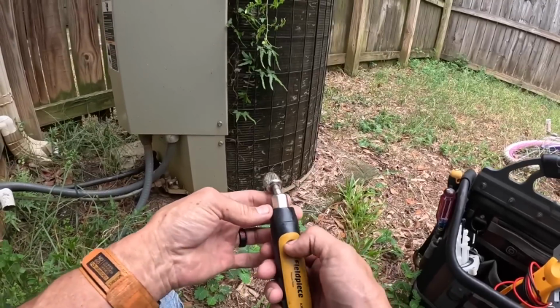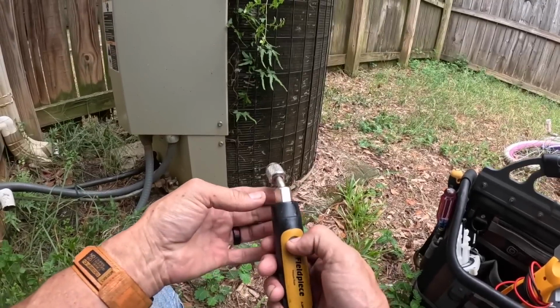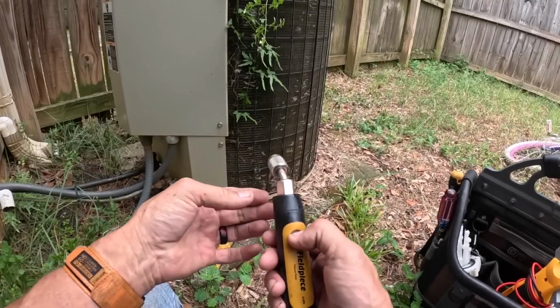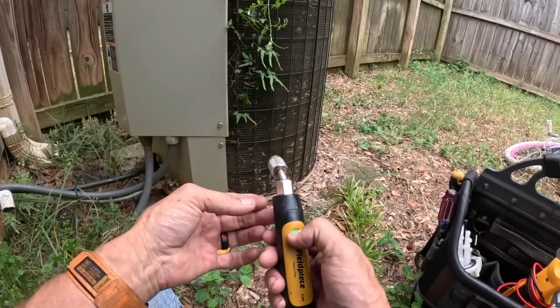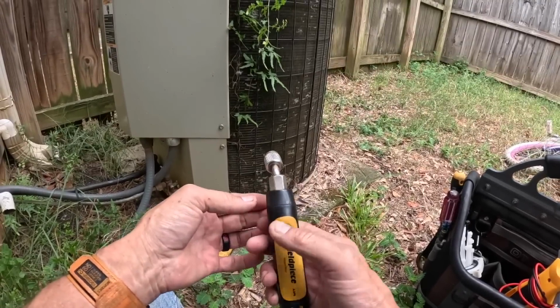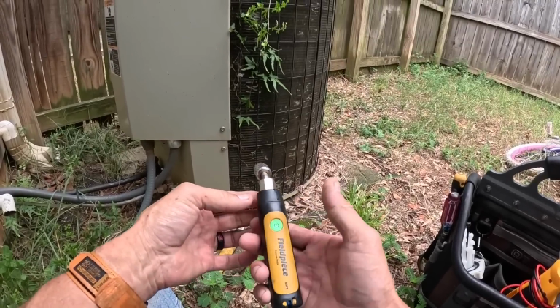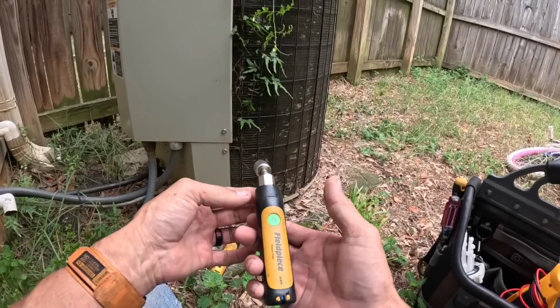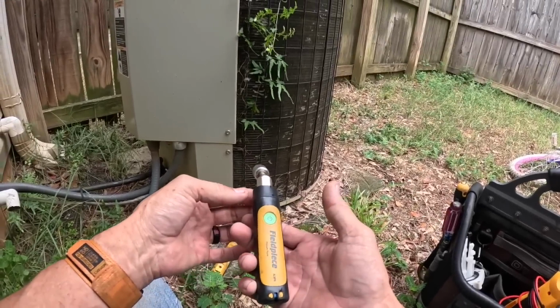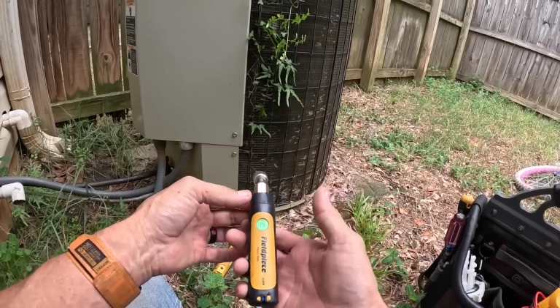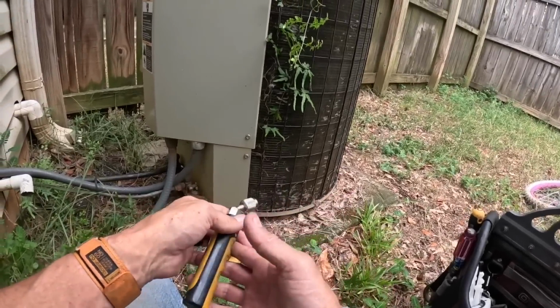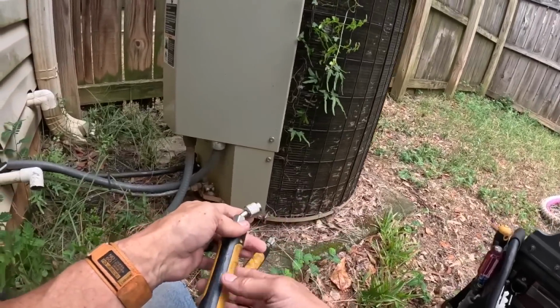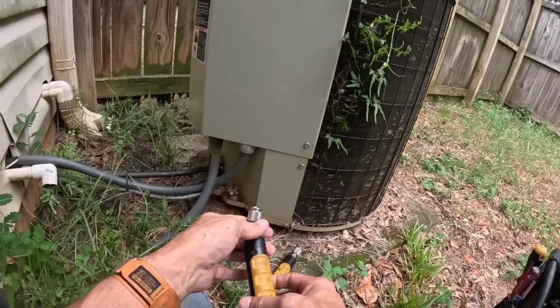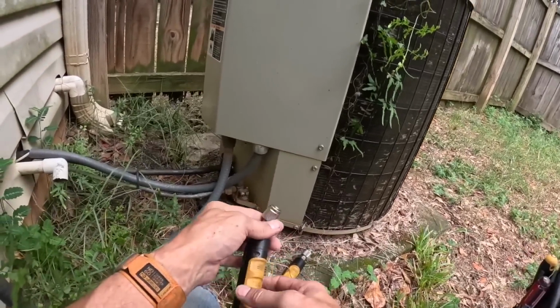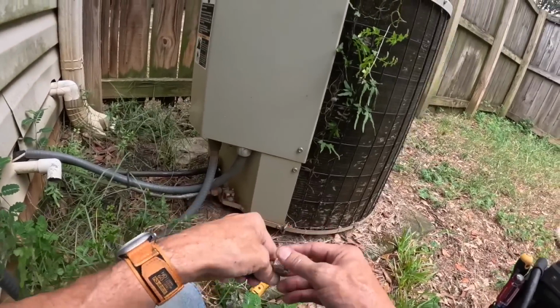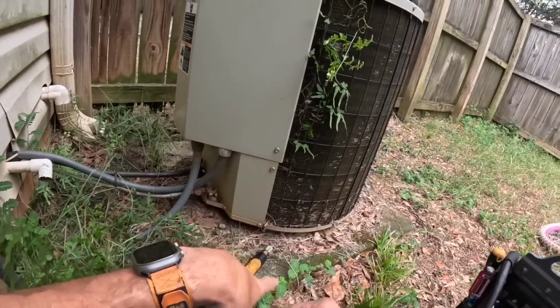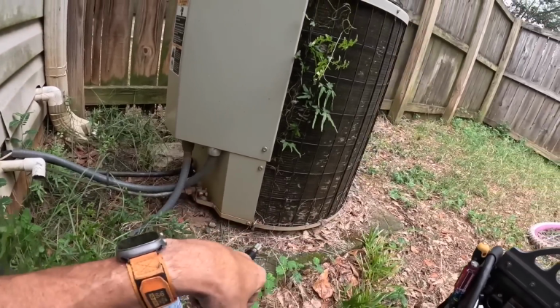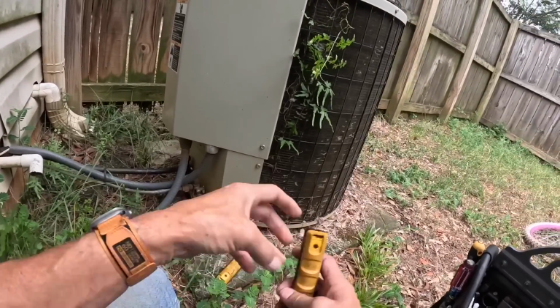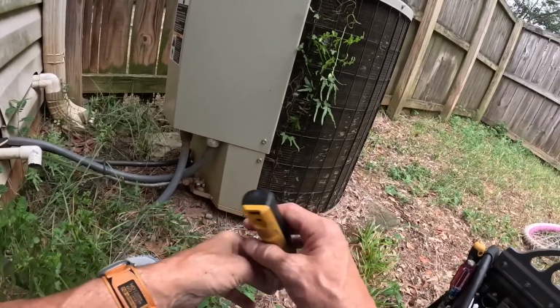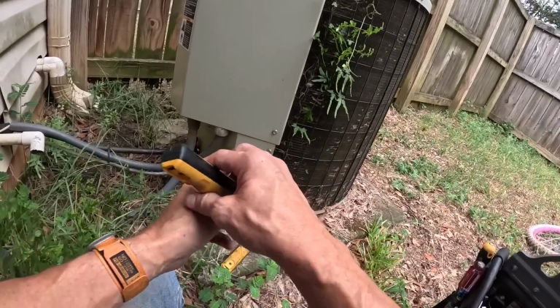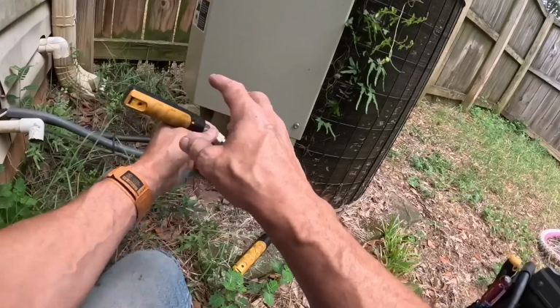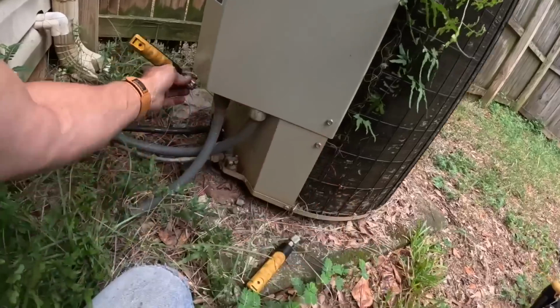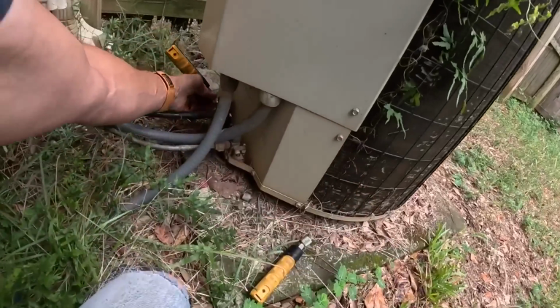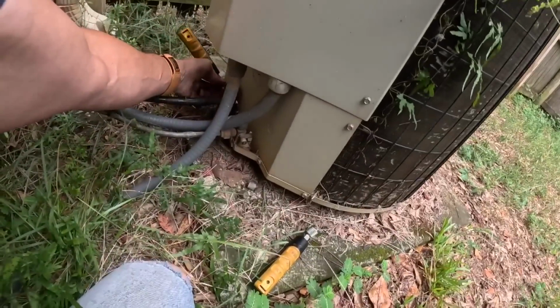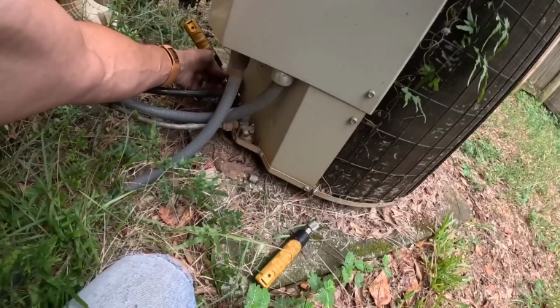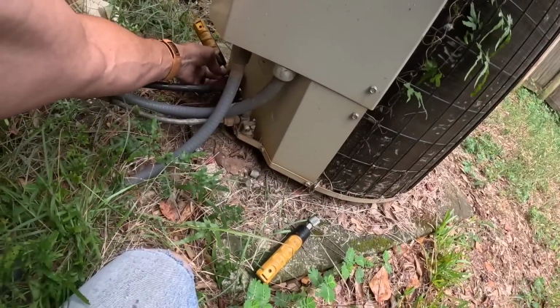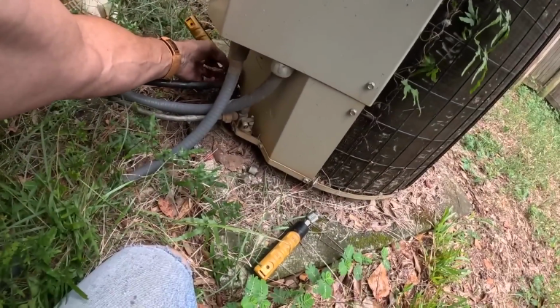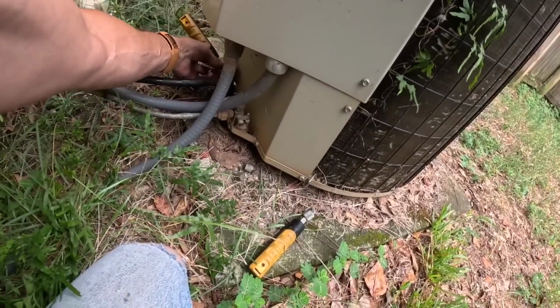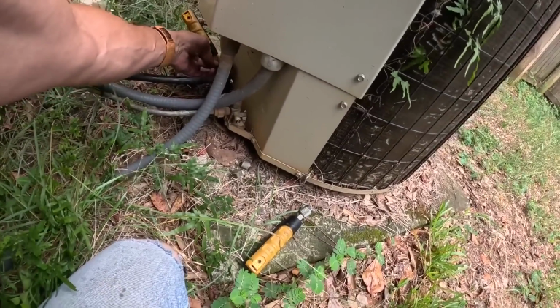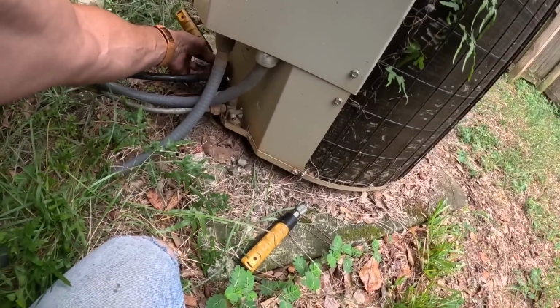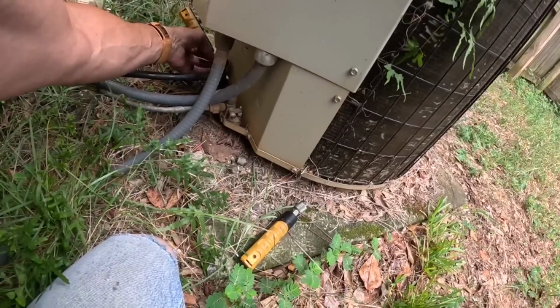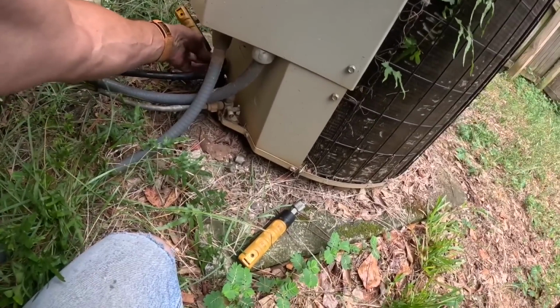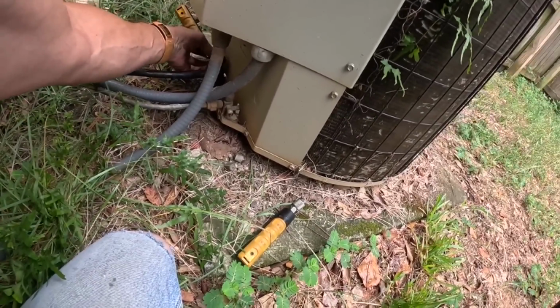I think we already suspect it's going to be low on refrigerant. Right now that line feels very cold.